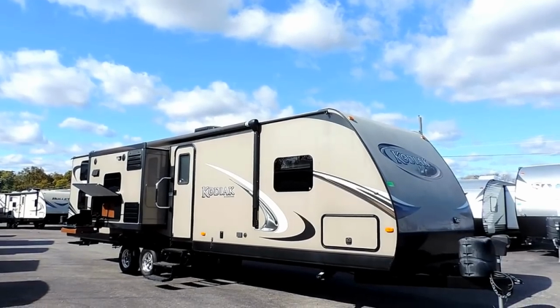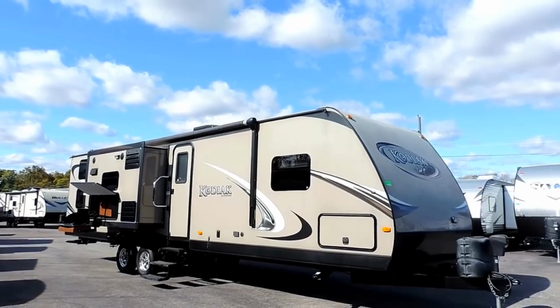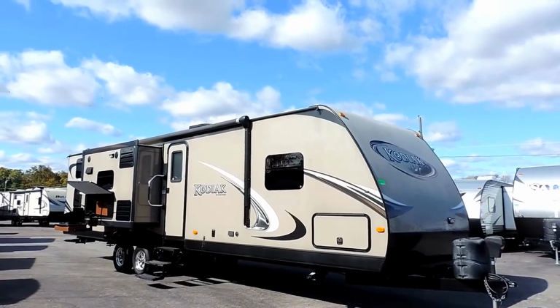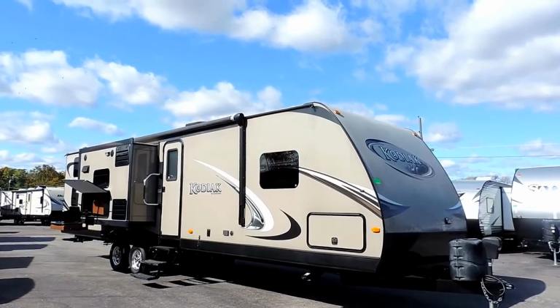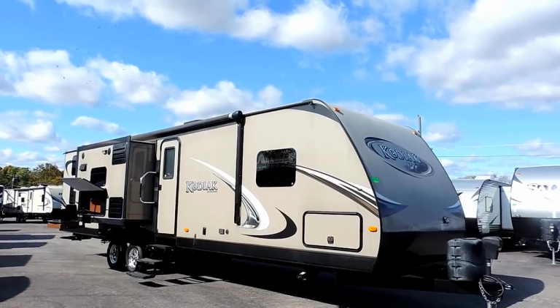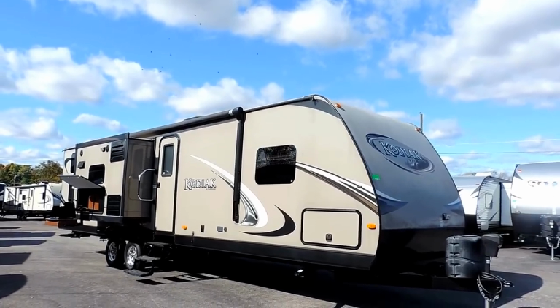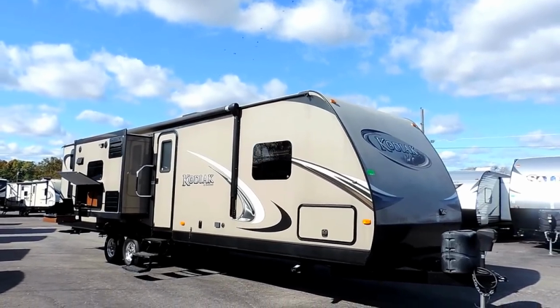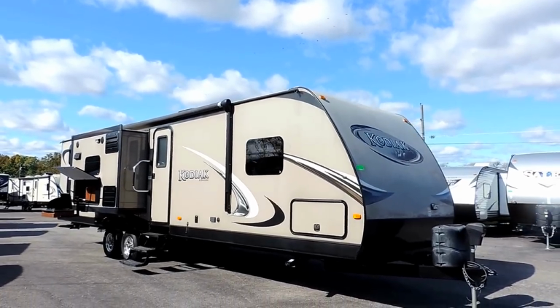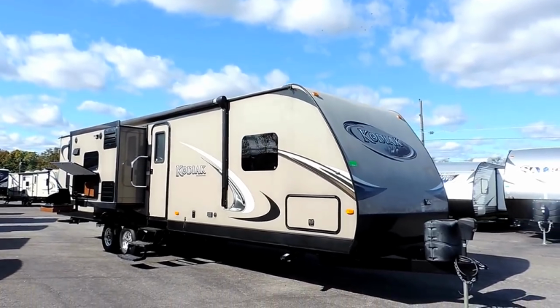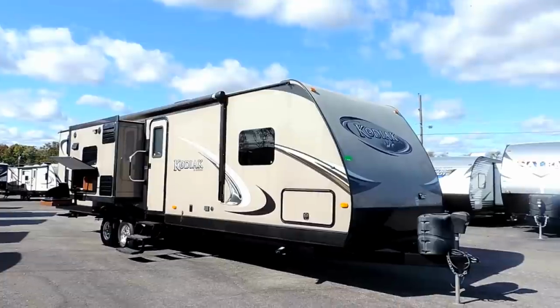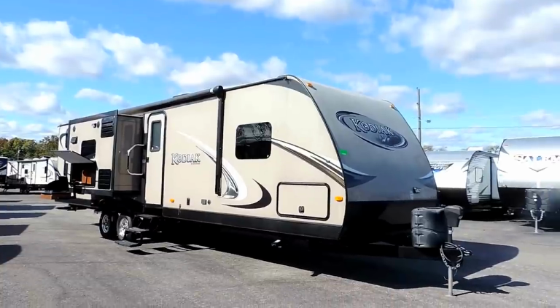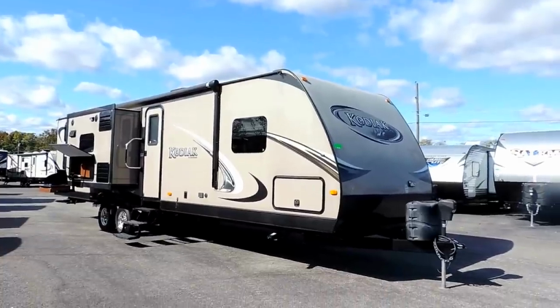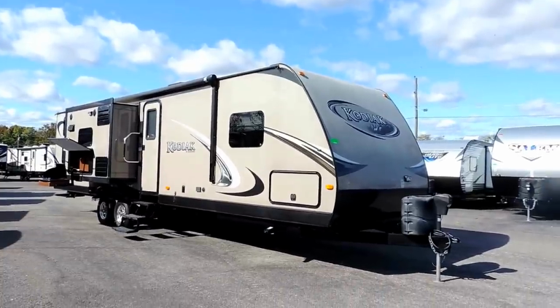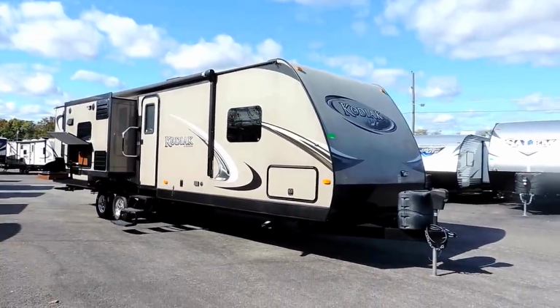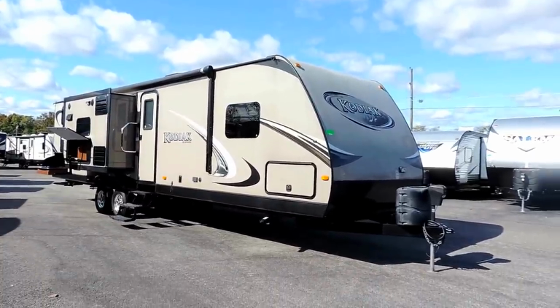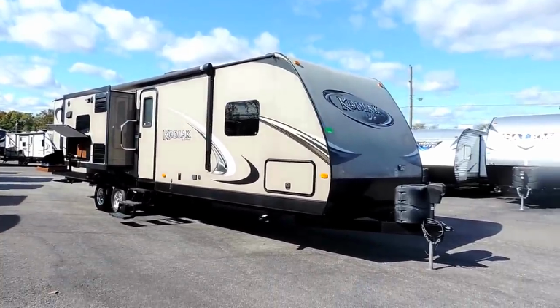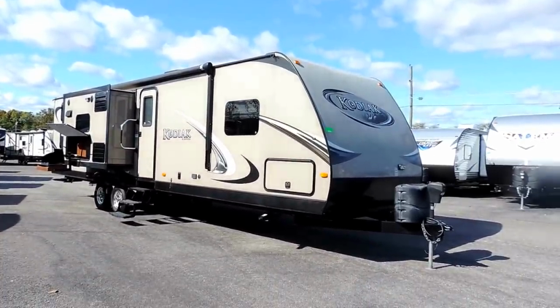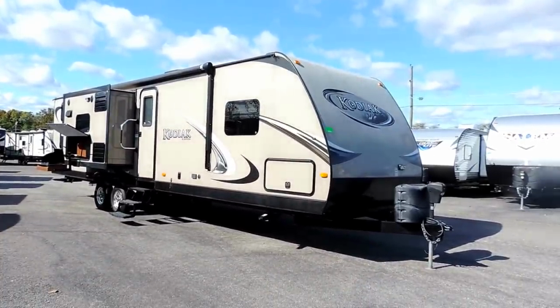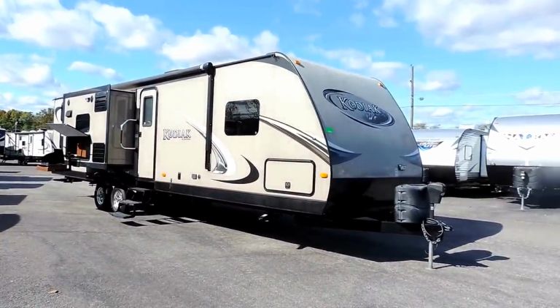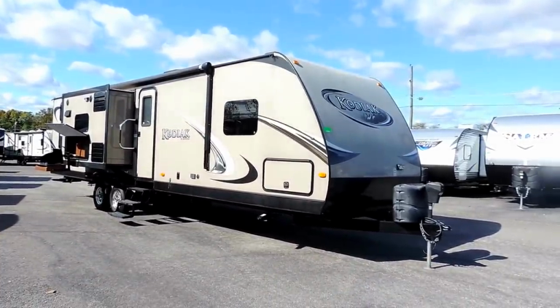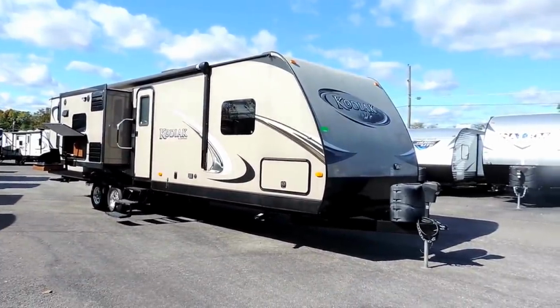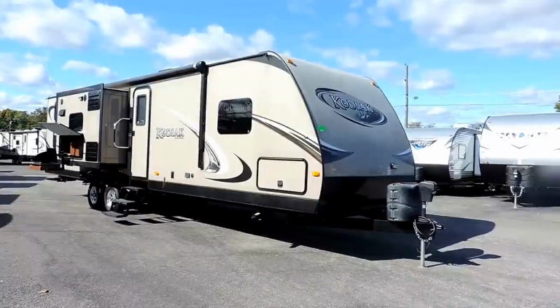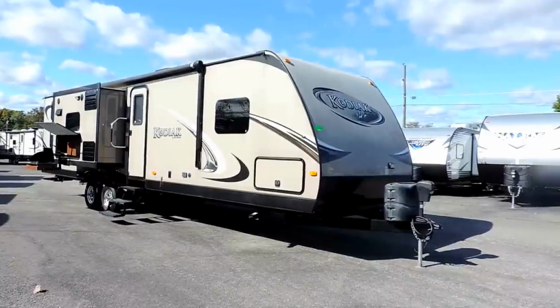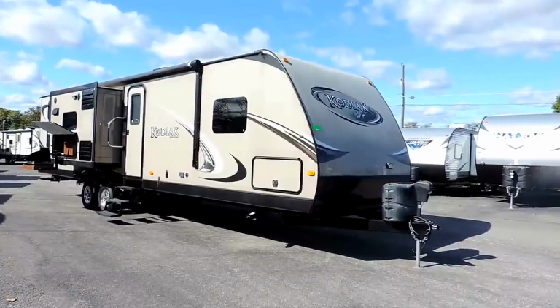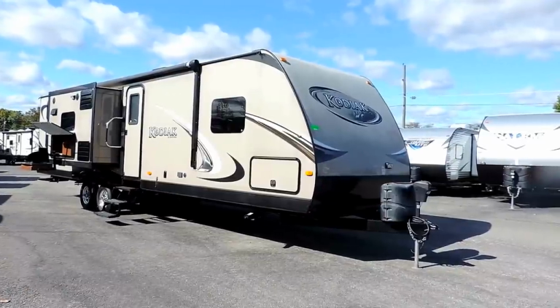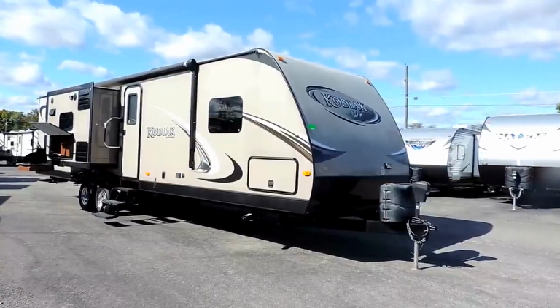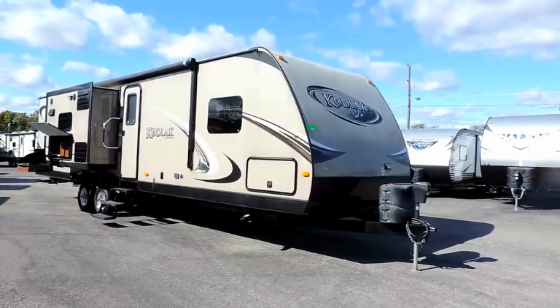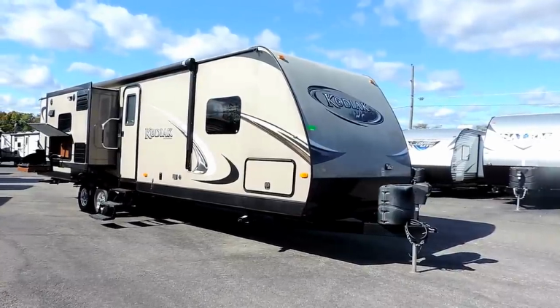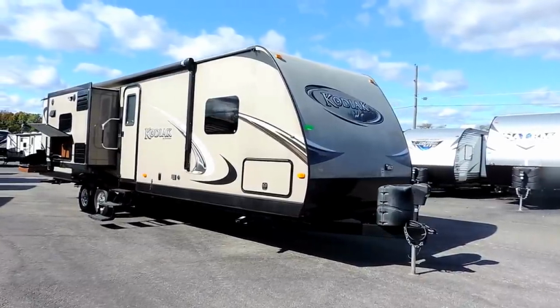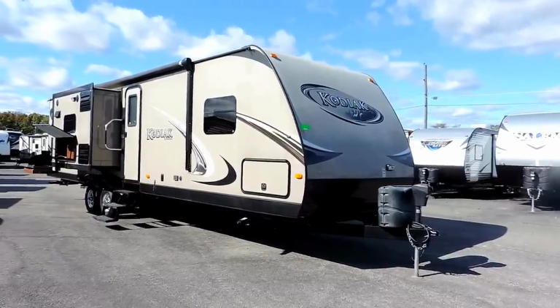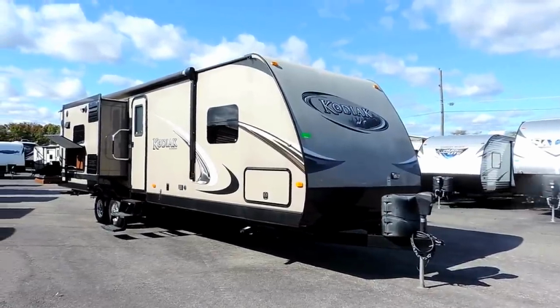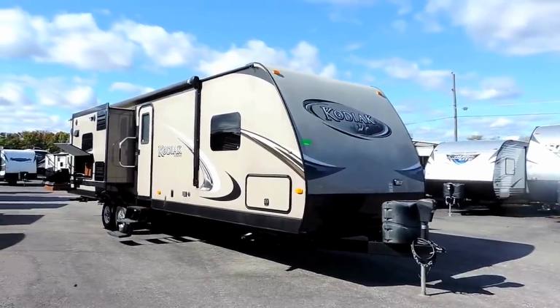Welcome to Zoomer's RV. Today we just got in a 2013 Dutchman Kodiak 300BHSL. This is a triple slide bunkhouse that sleeps 10. It's a certified pre-owned RV that comes with a warranty.